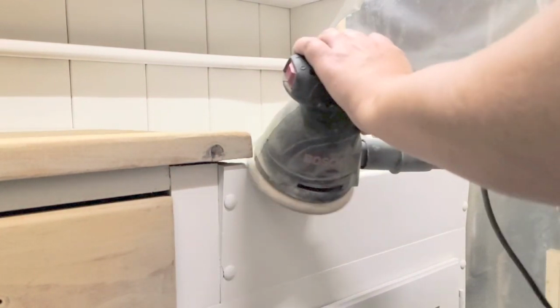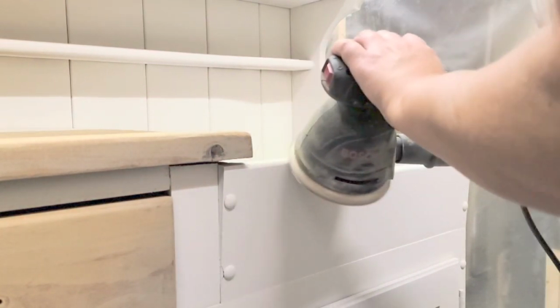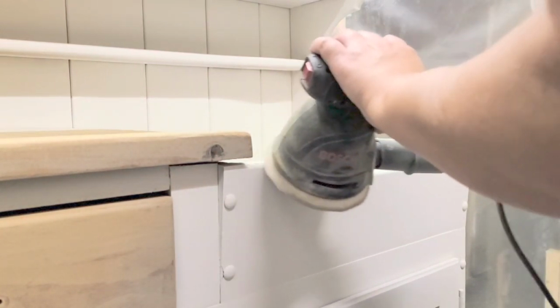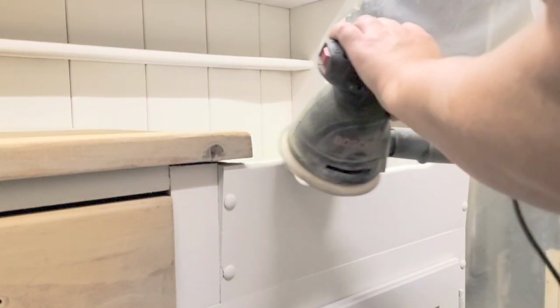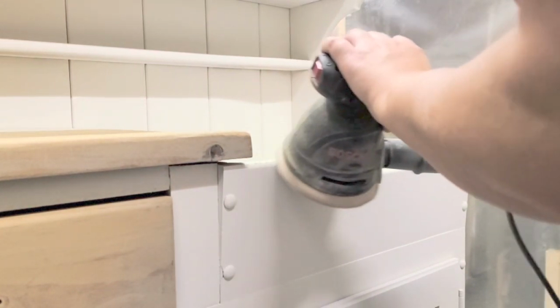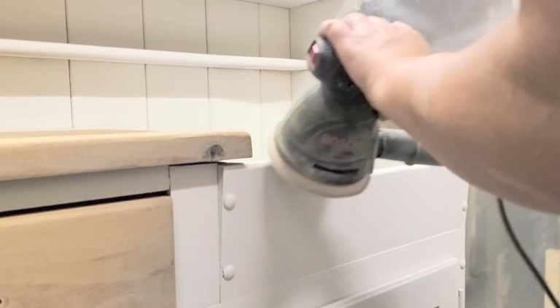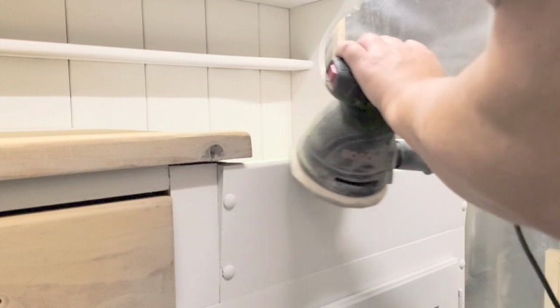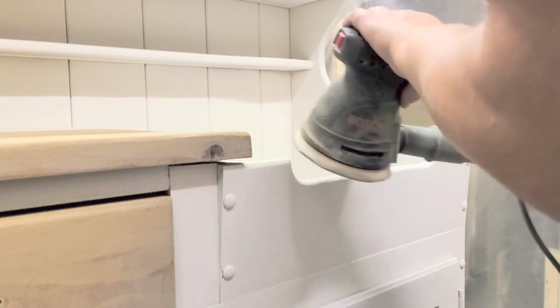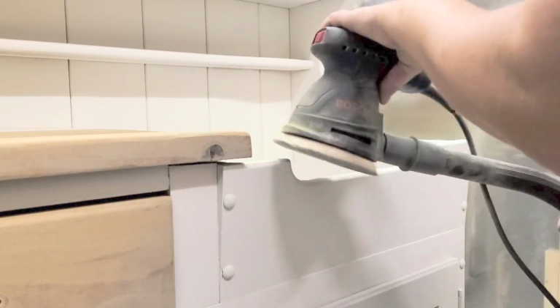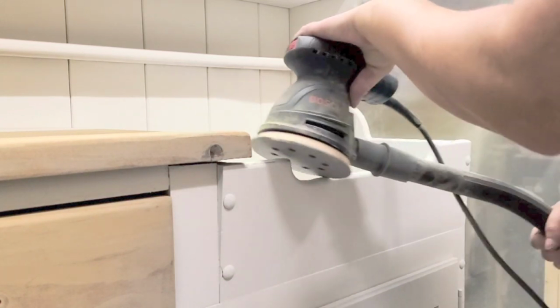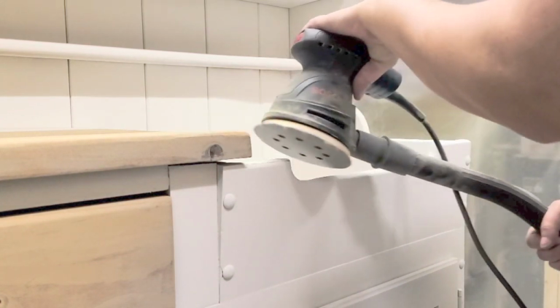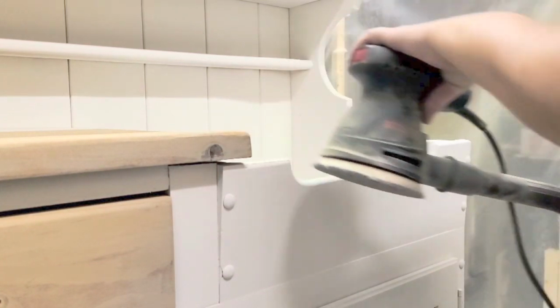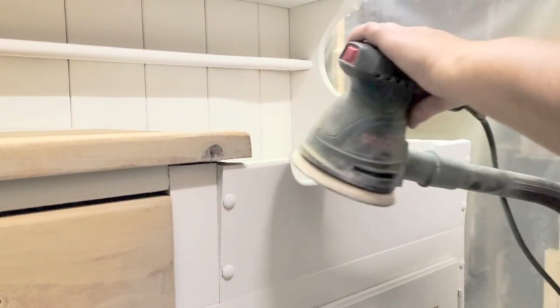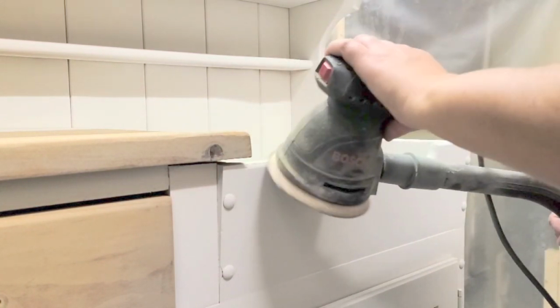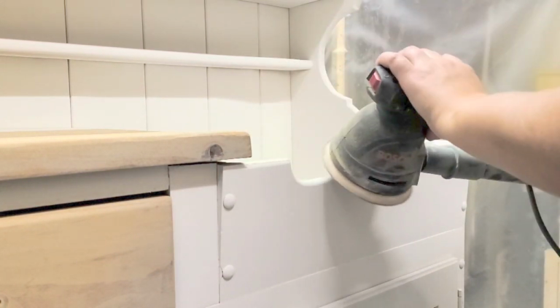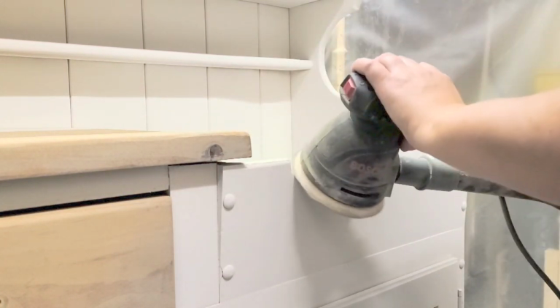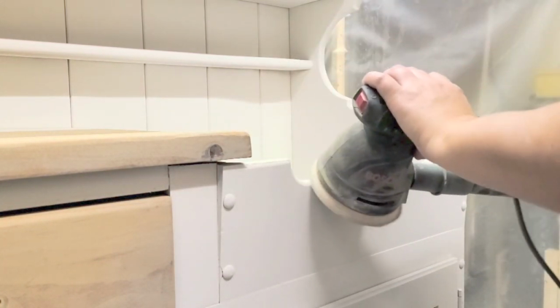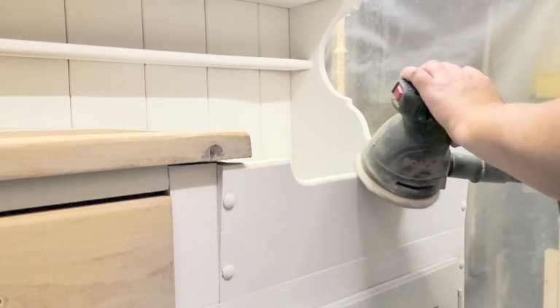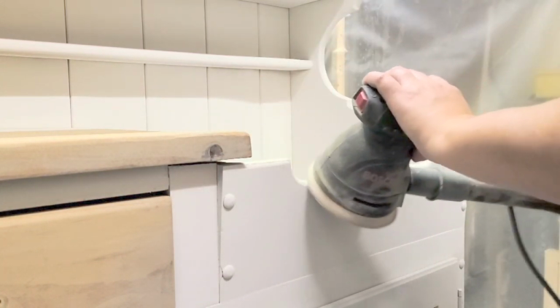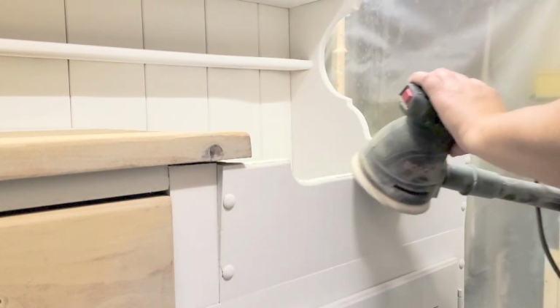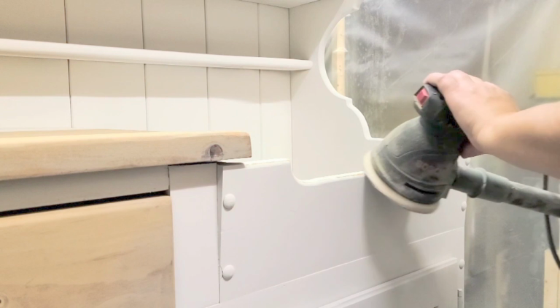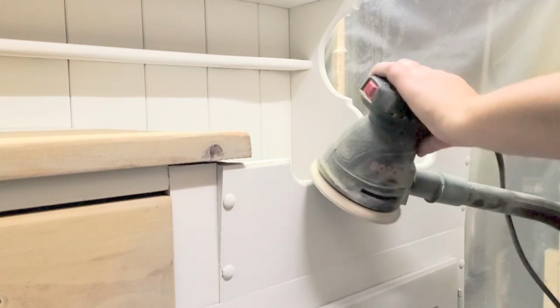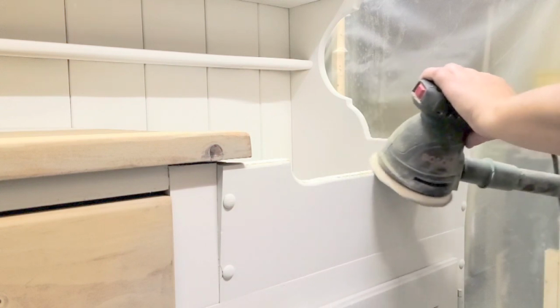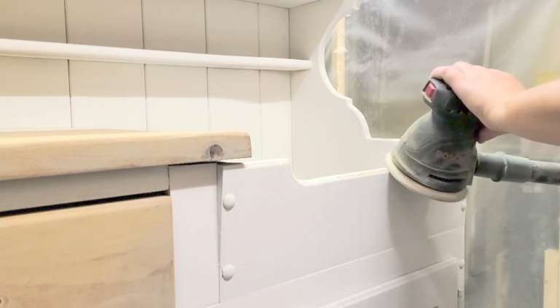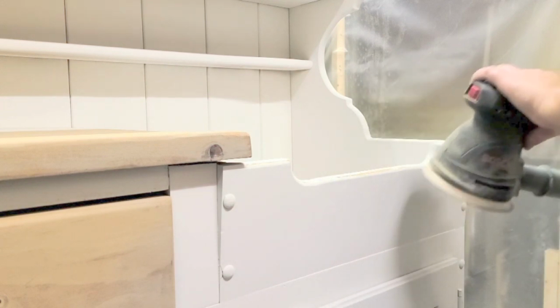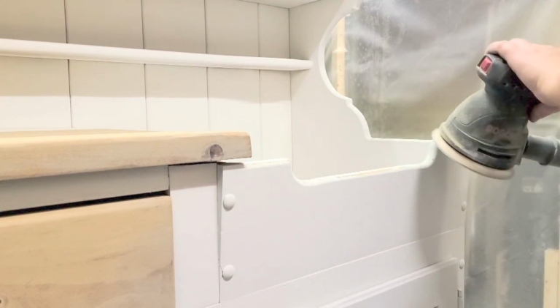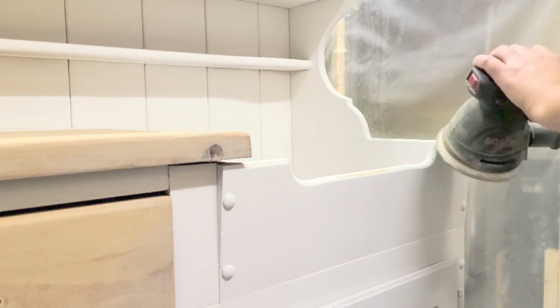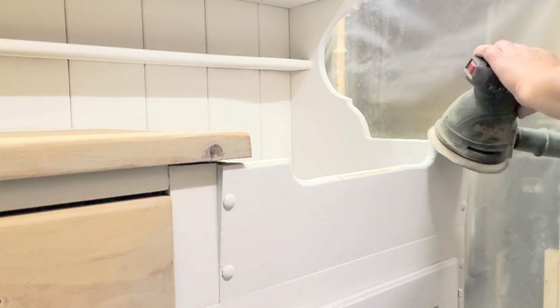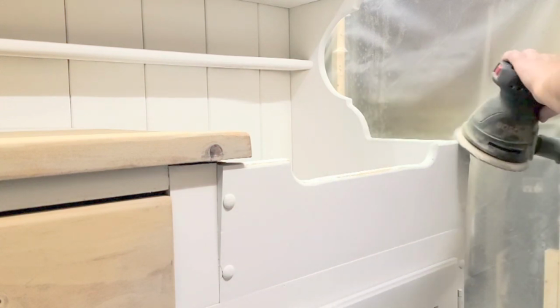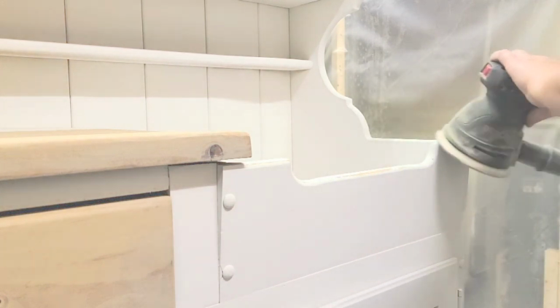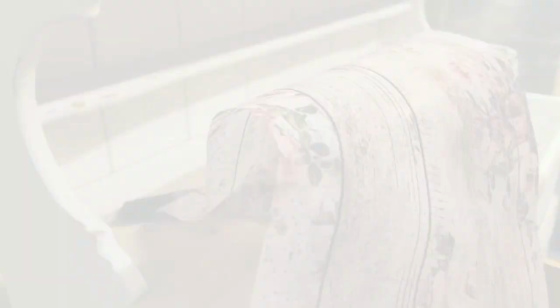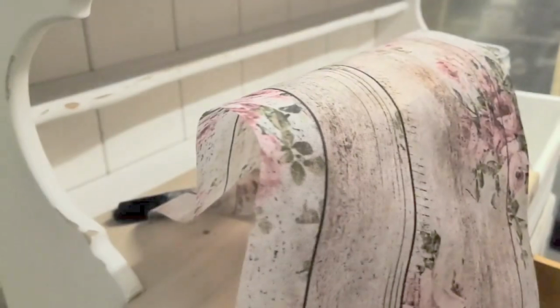I wanted this to be farmhouse country, so I did distress the edges. I used my orbital sander, which I've been doing lately — I find I really like how it distresses the paint.